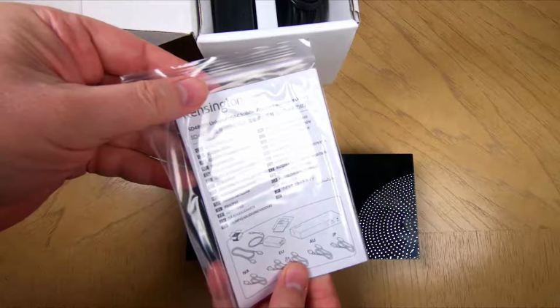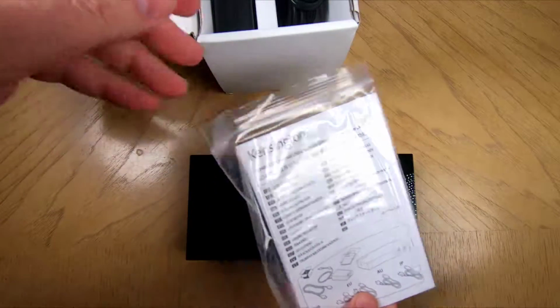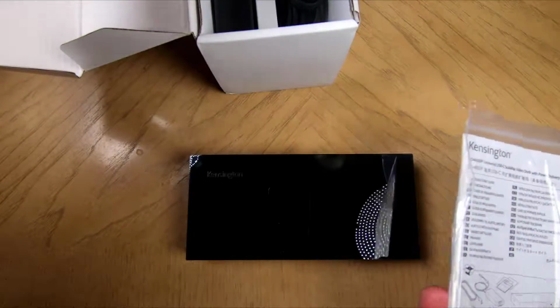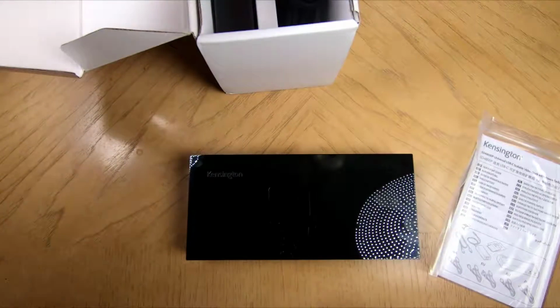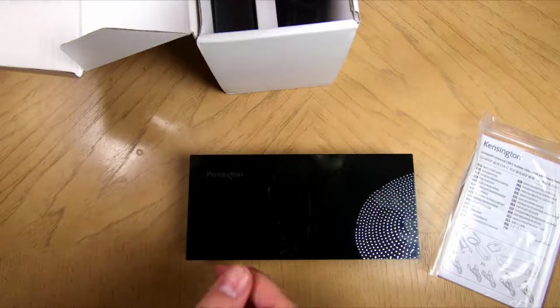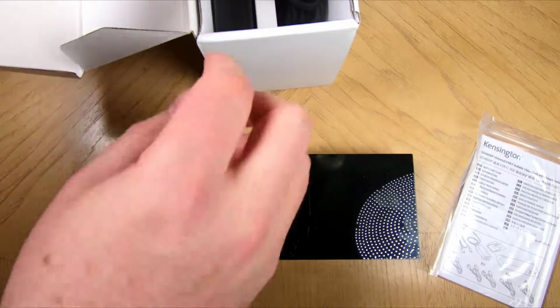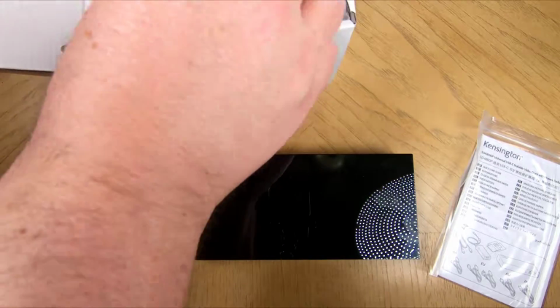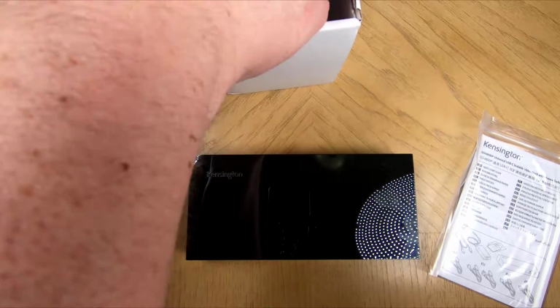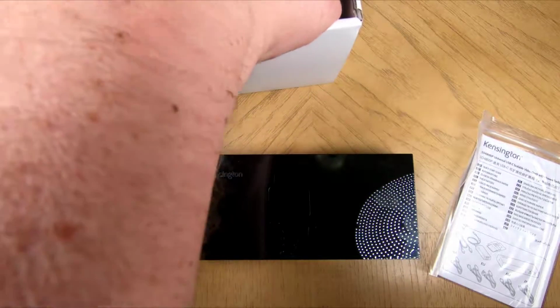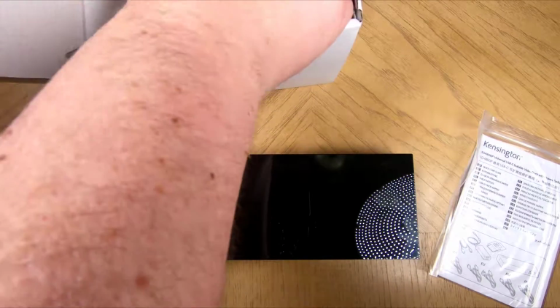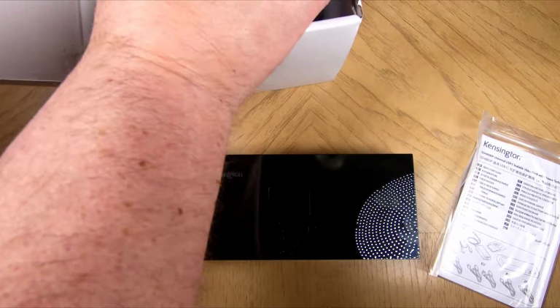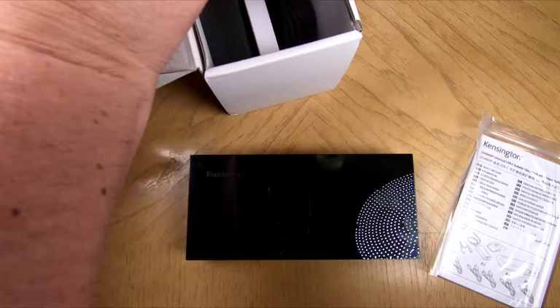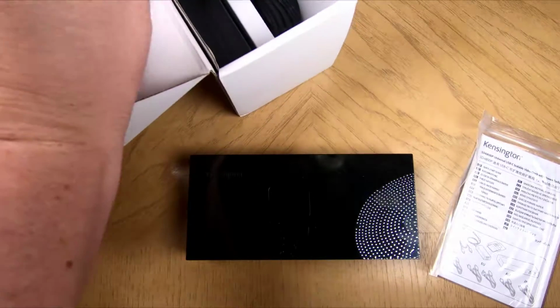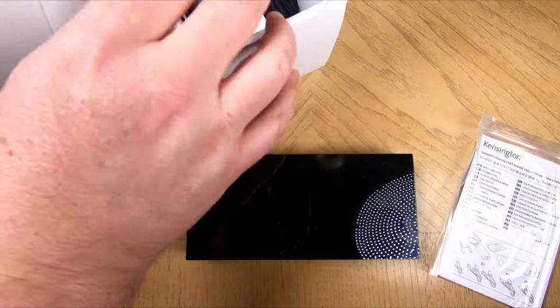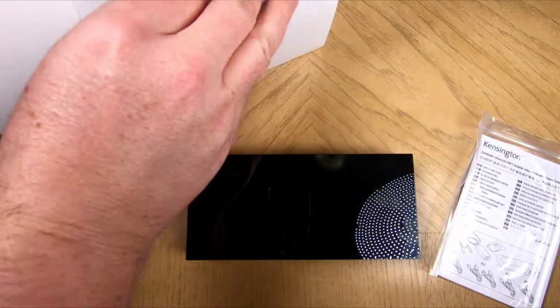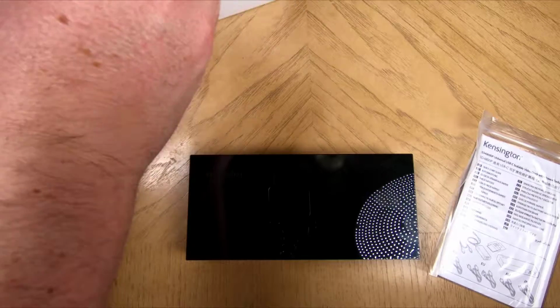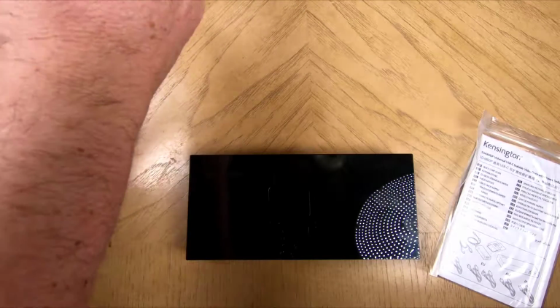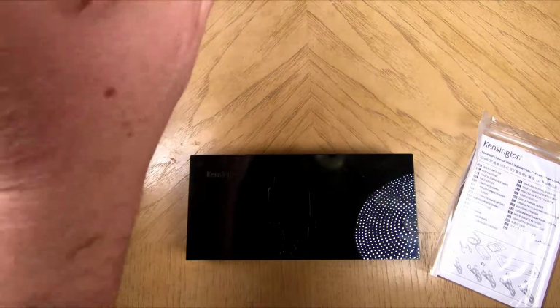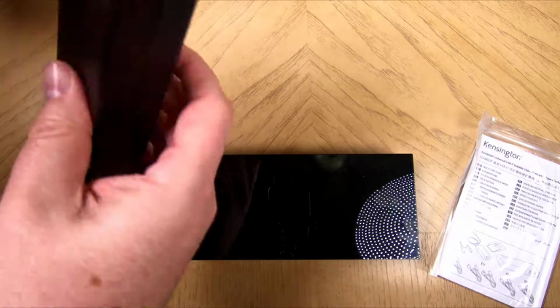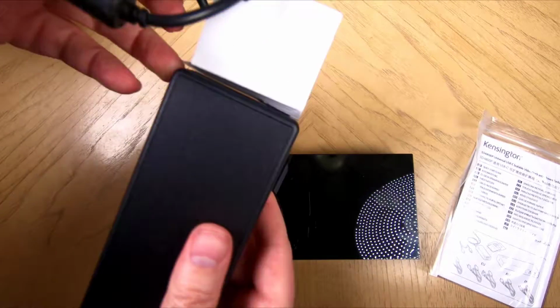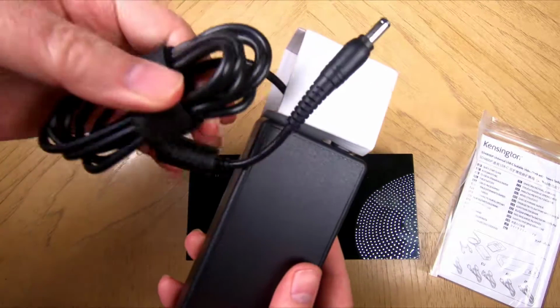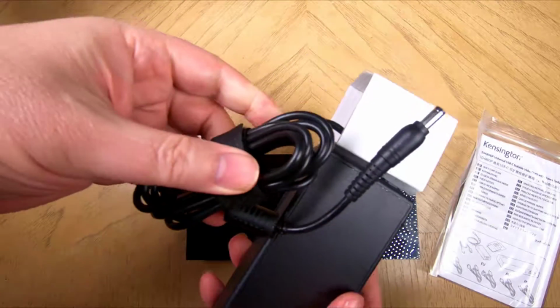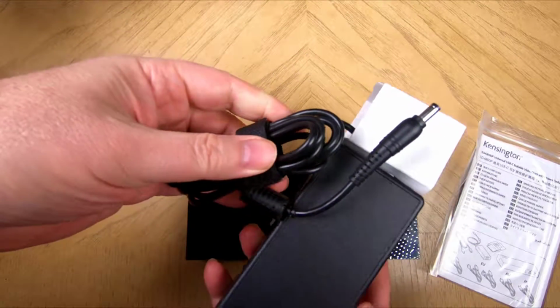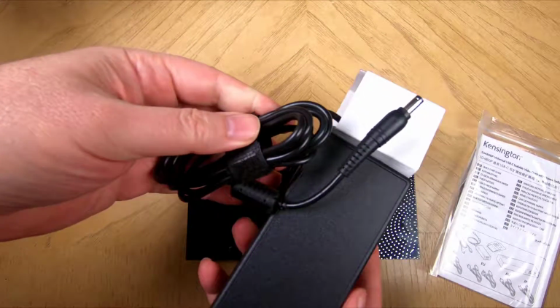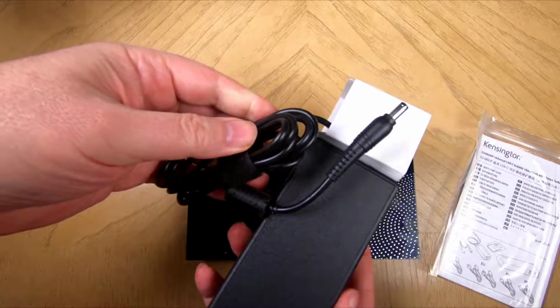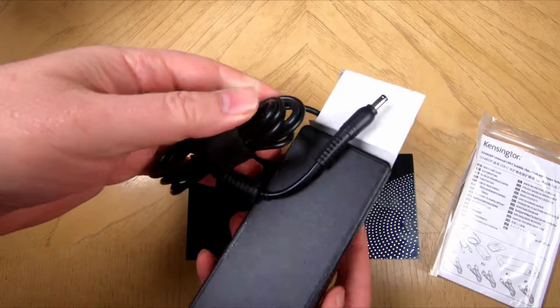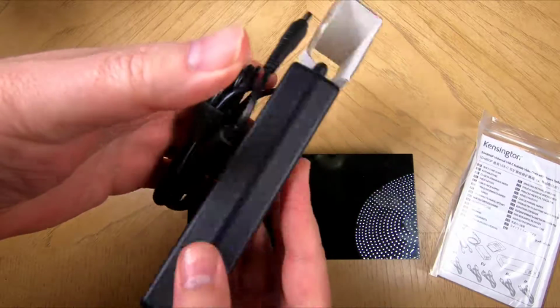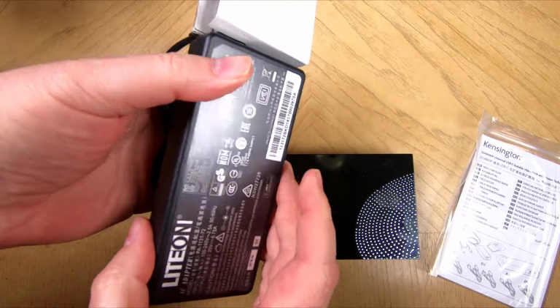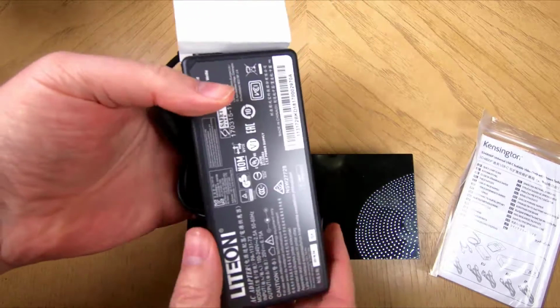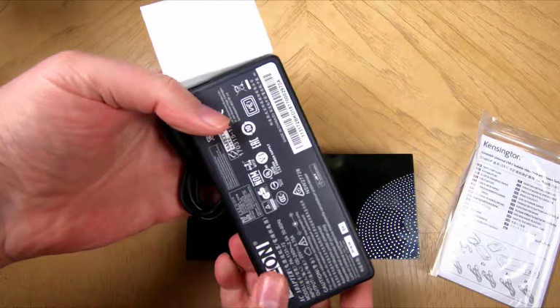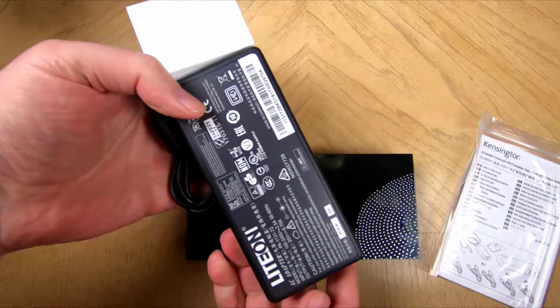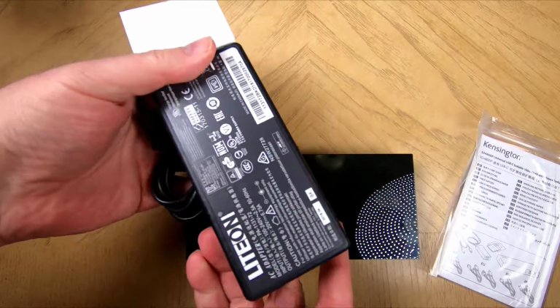It's got a gigabit Ethernet port and a combo 3.5mm headphone and microphone jack. A 1-meter USB cable comes included, and there's a Kensington security slot so you can lock it down to make sure no one walks off with it.